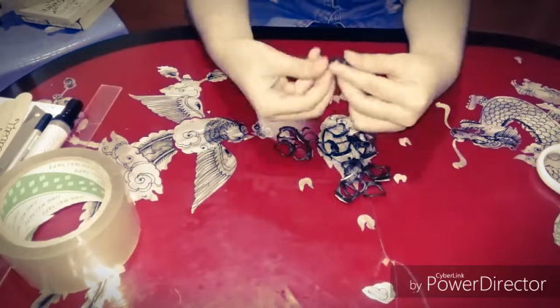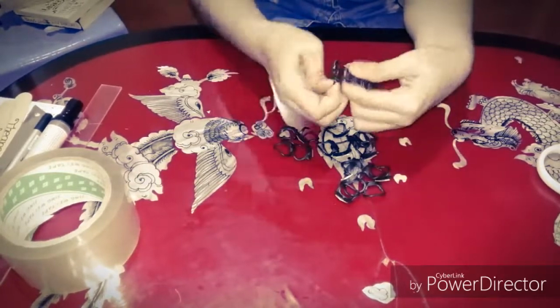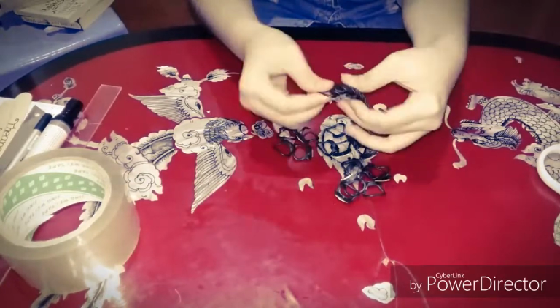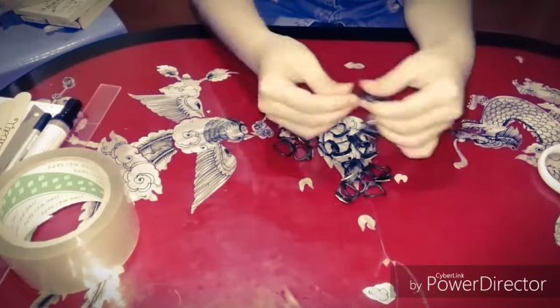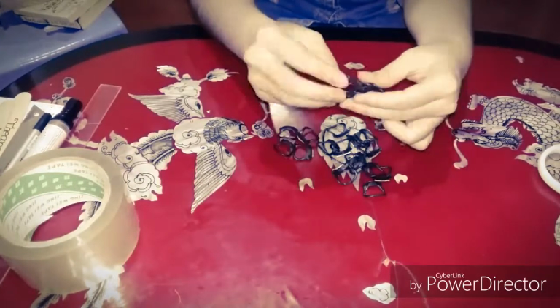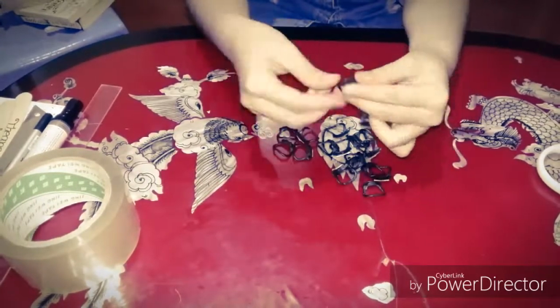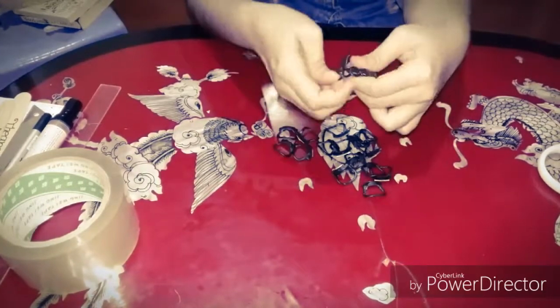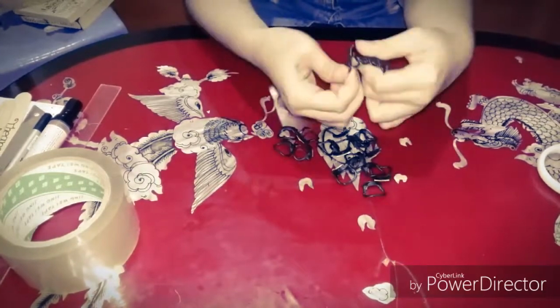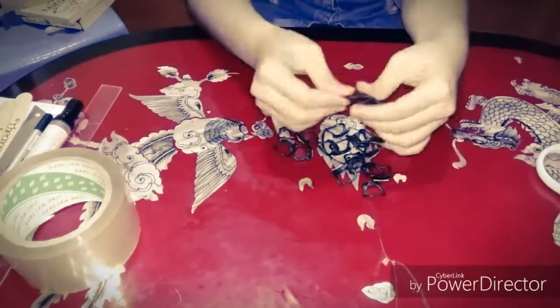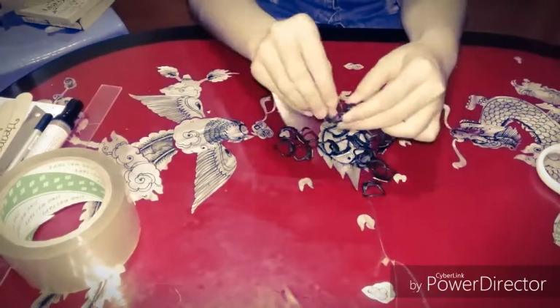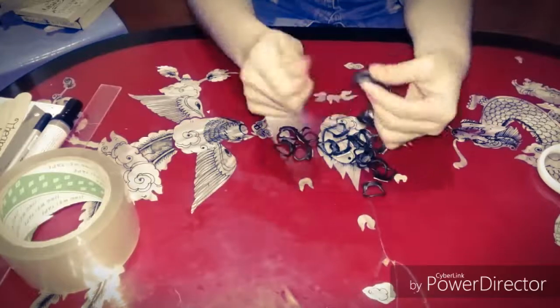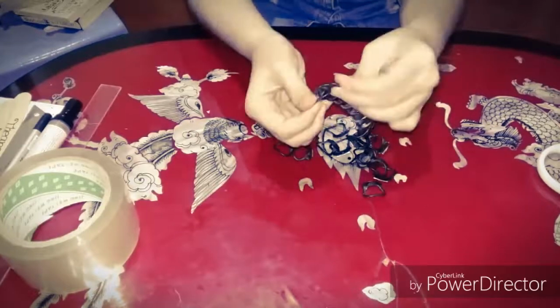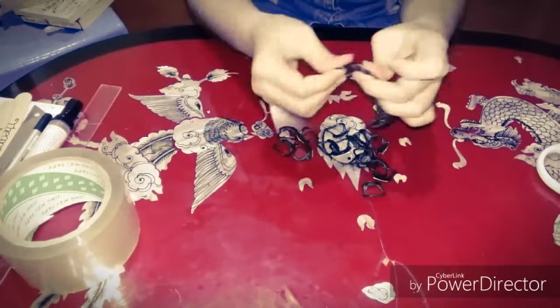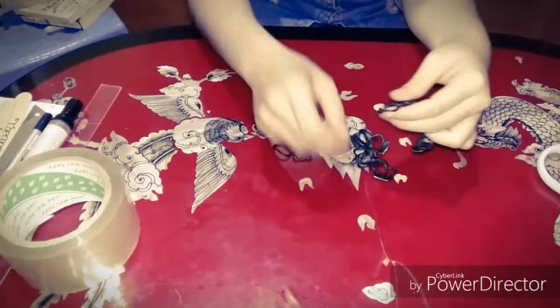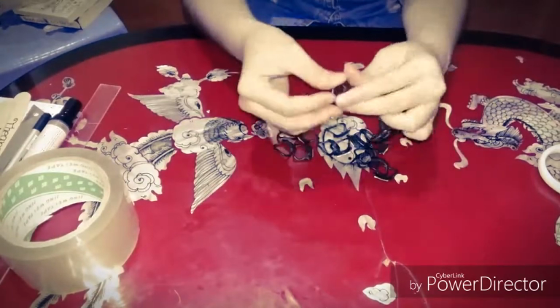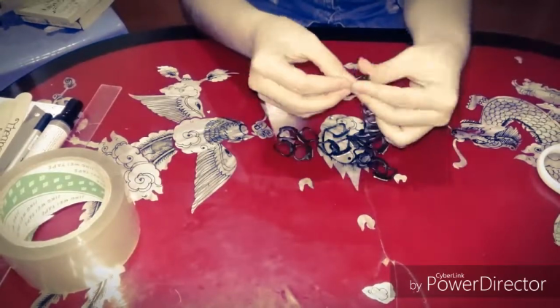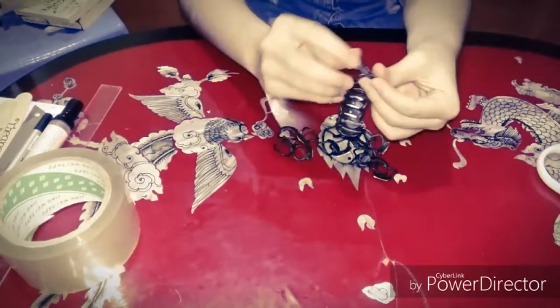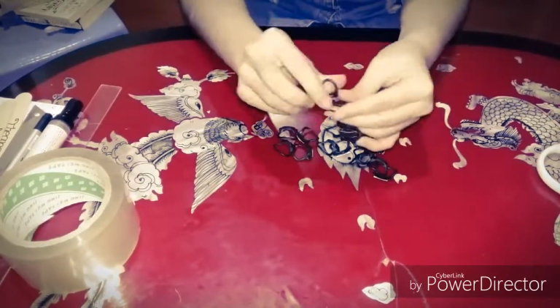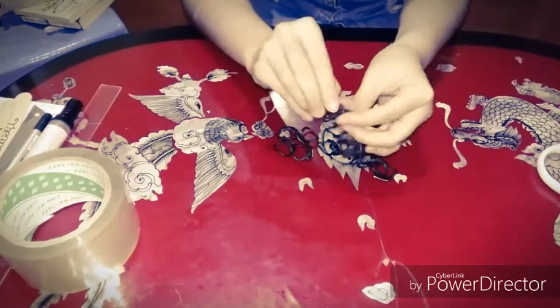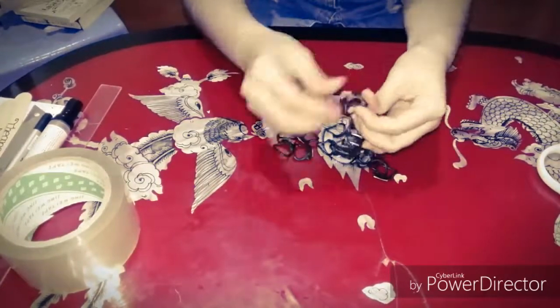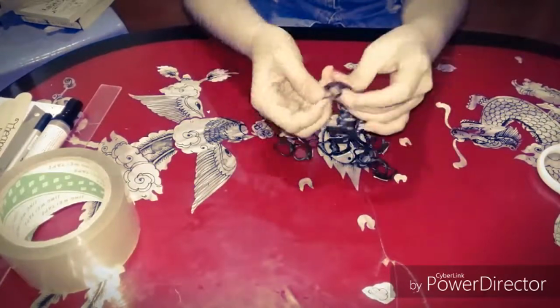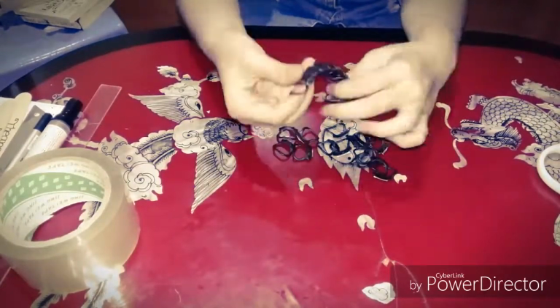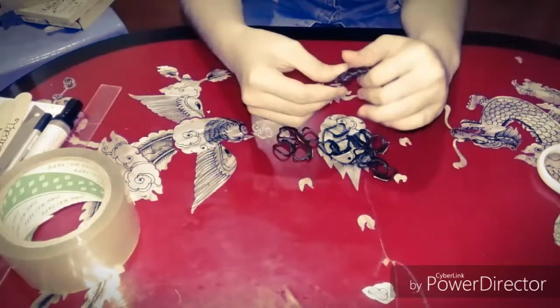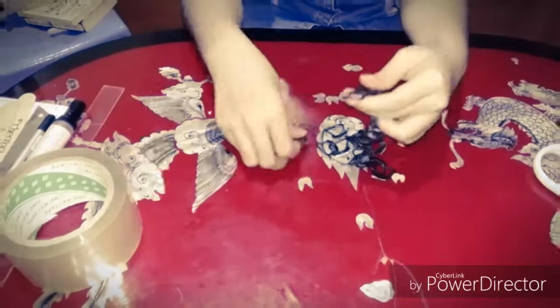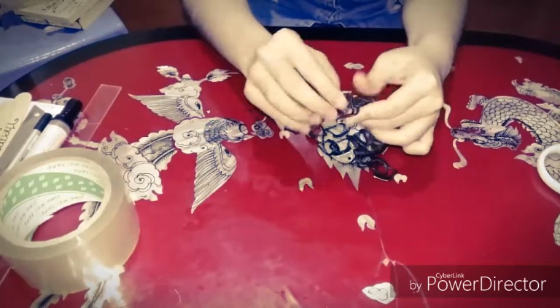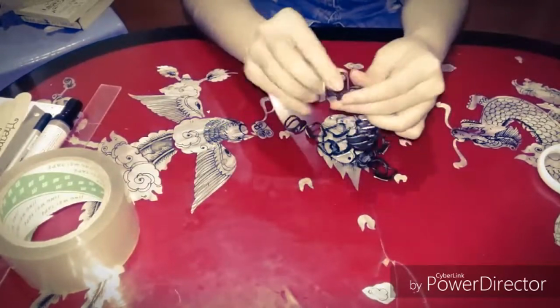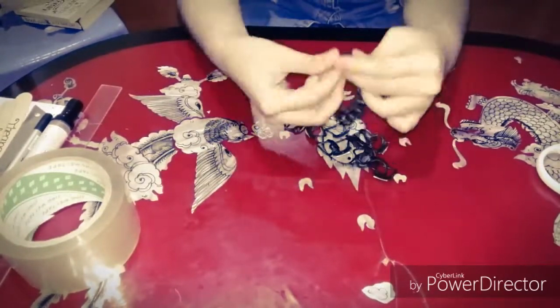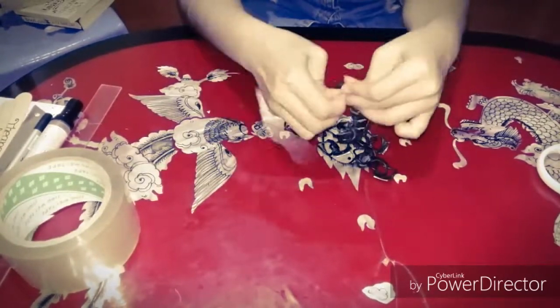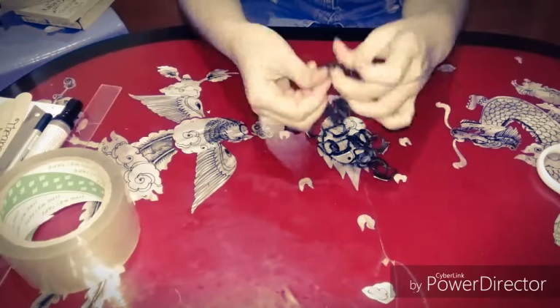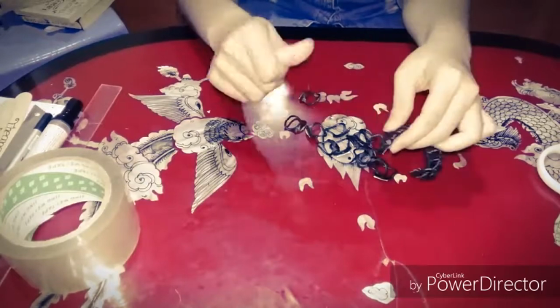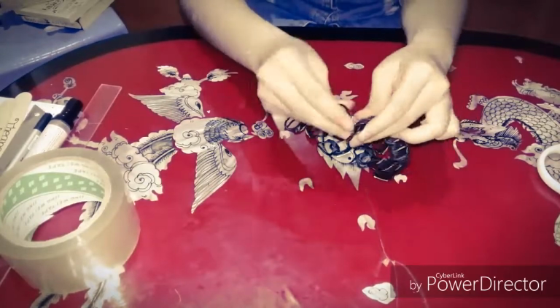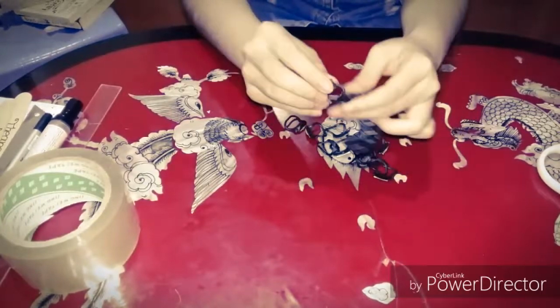The thing is, it's a little bit sharp, so if you get hurt you must ask an adult to help you.